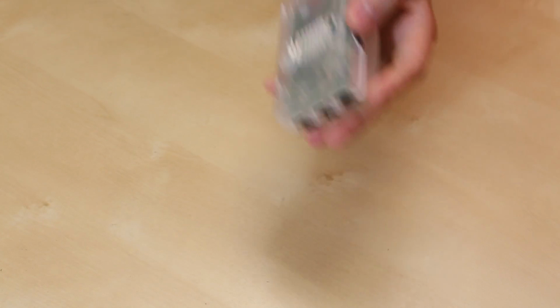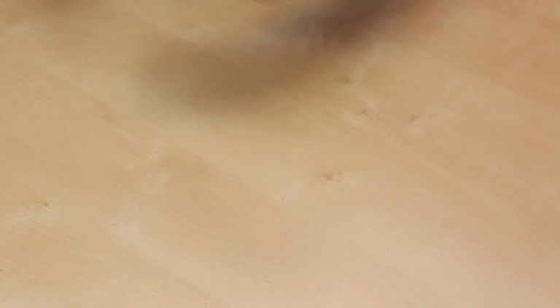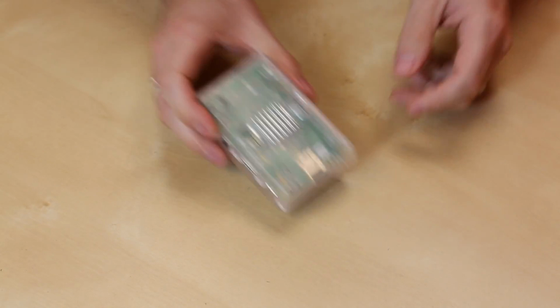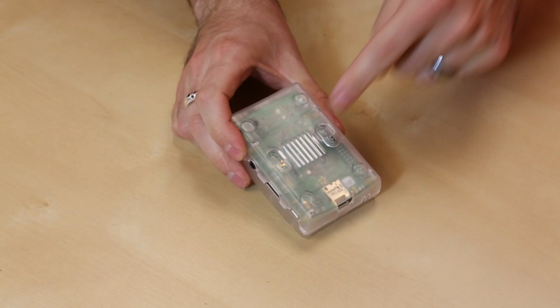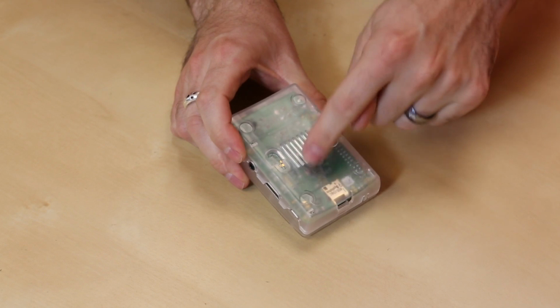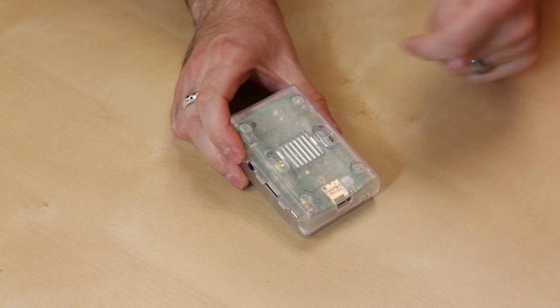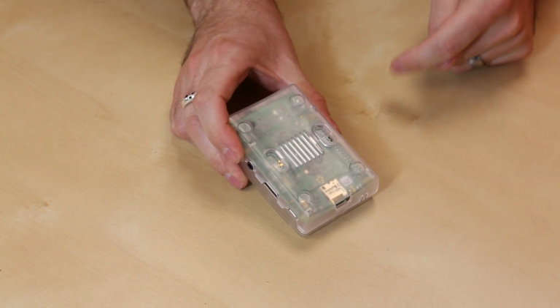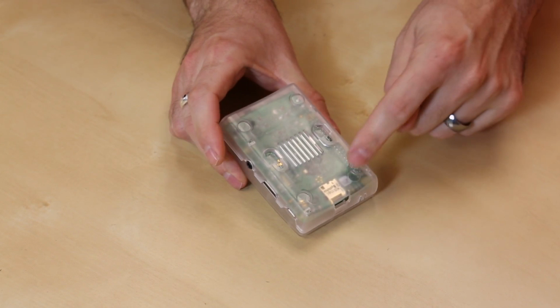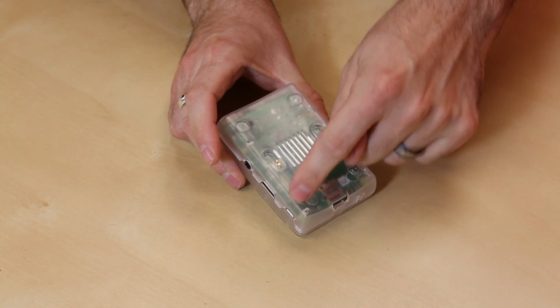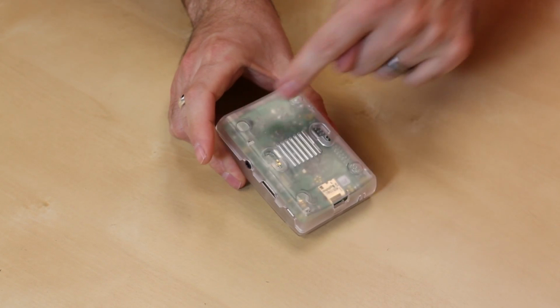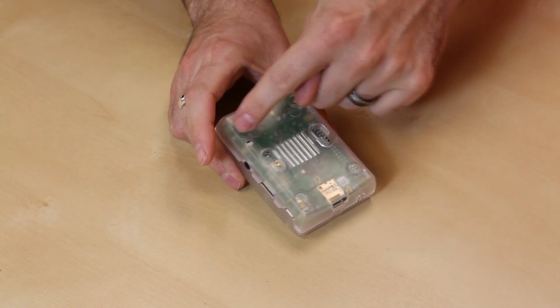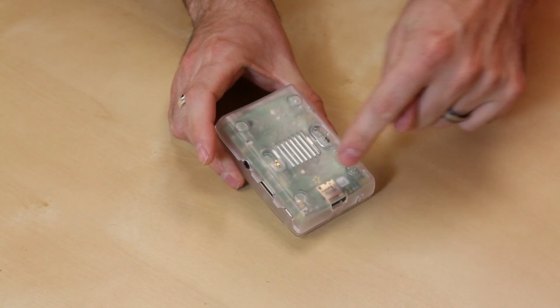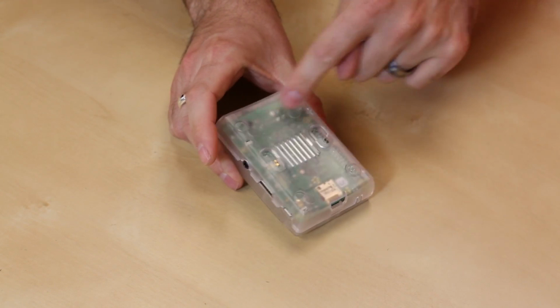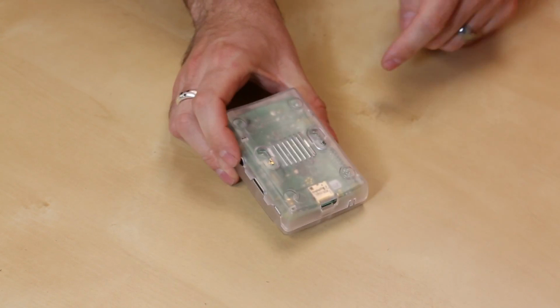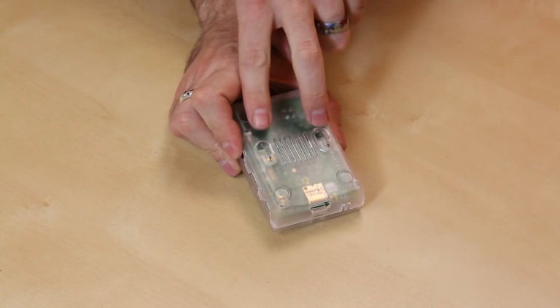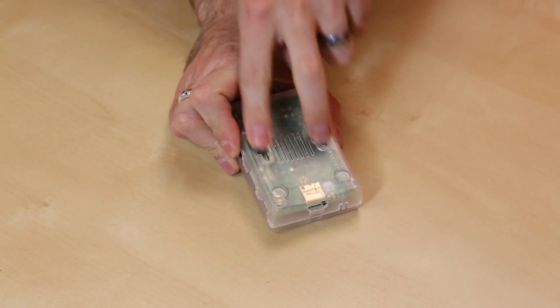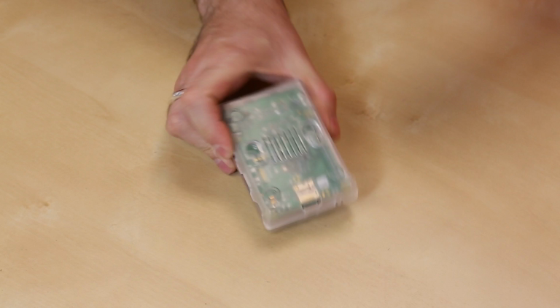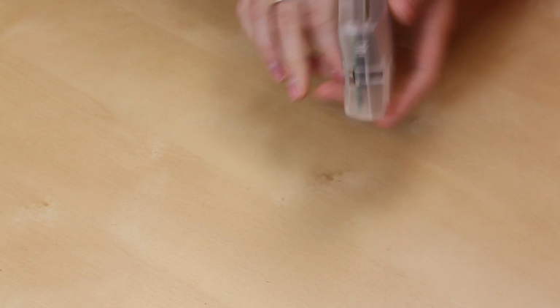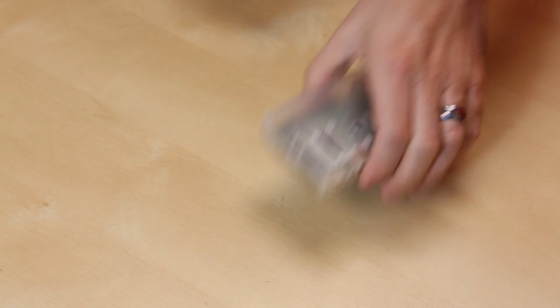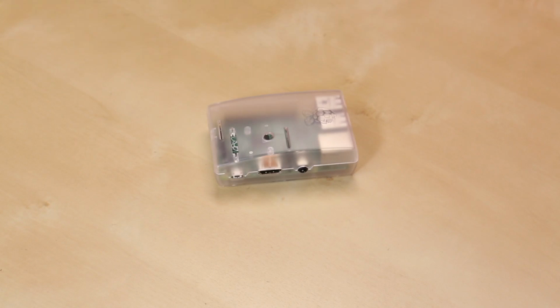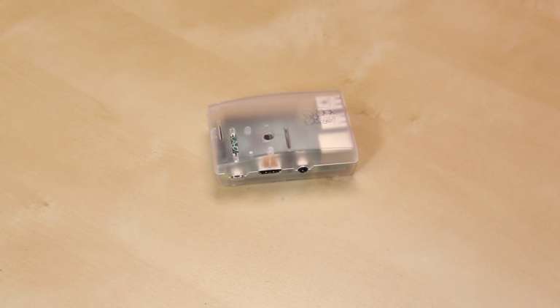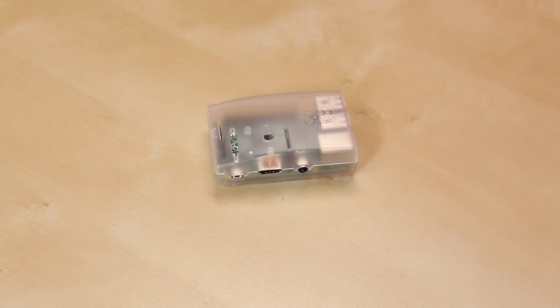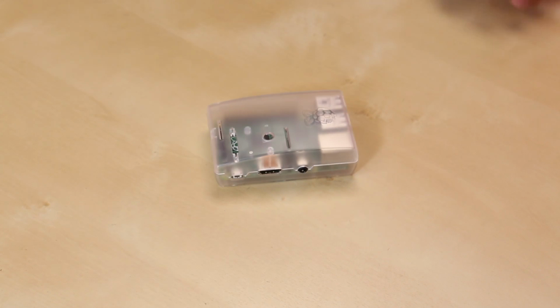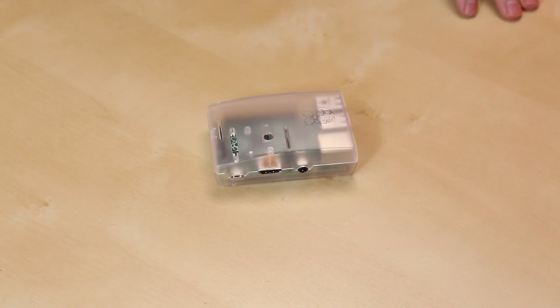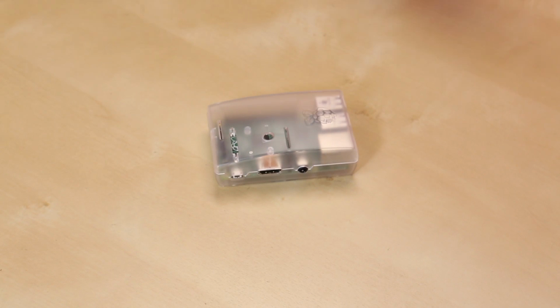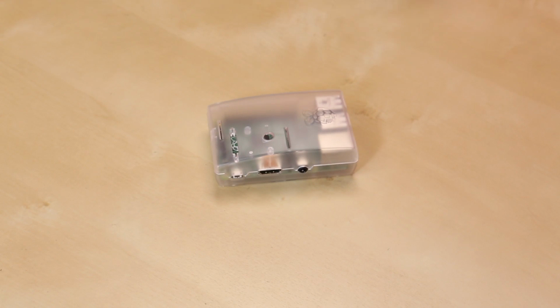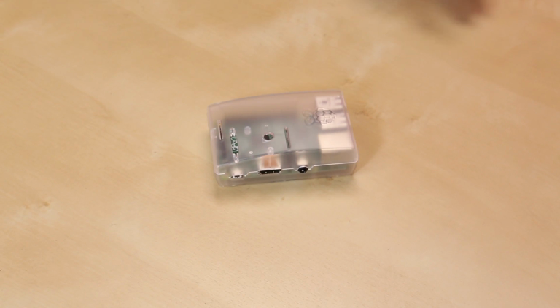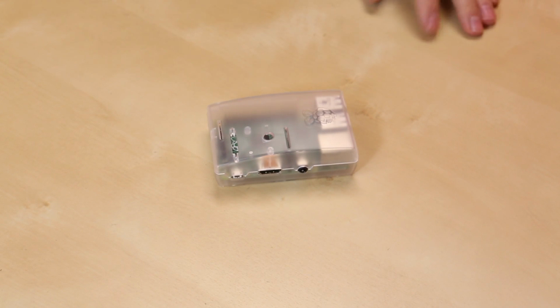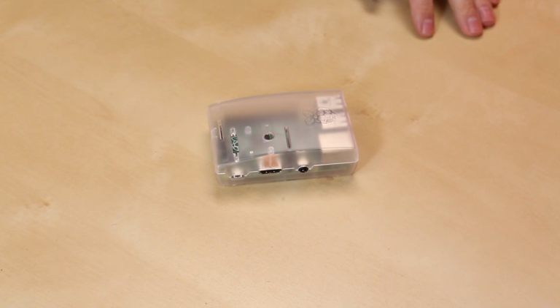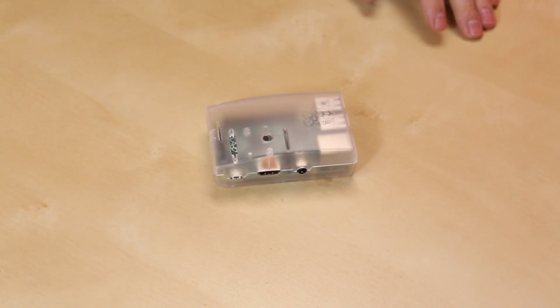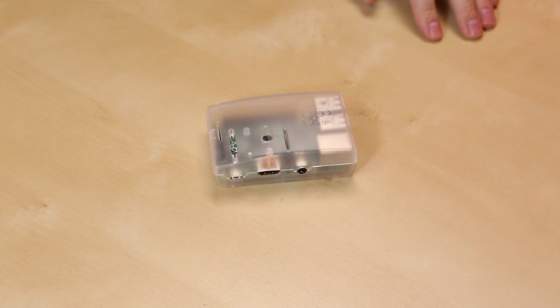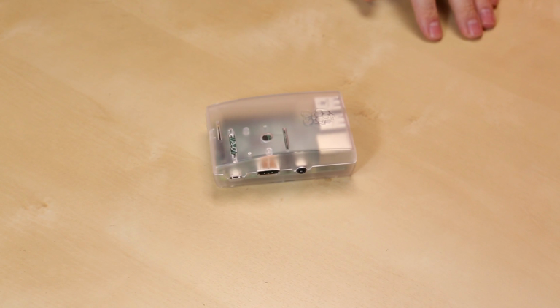These are nice little cases and they even have a little vent in the bottom. They come with little rubber feet for the corners, and we have a couple of keyholes so you can mount that on a desk, a wall, or wherever you're mounting your Raspberry Pi B+.